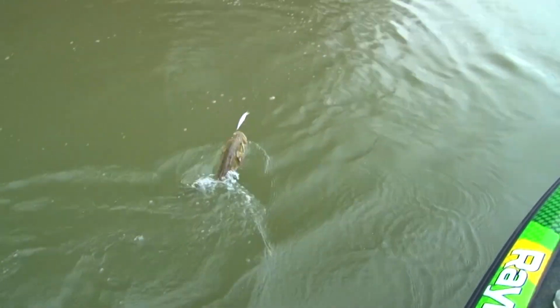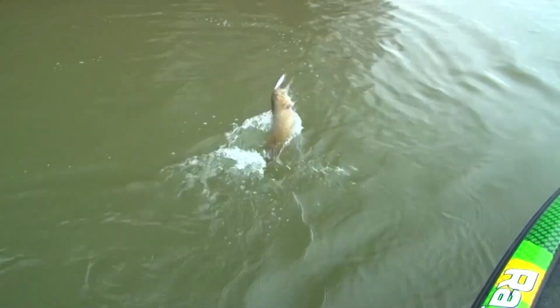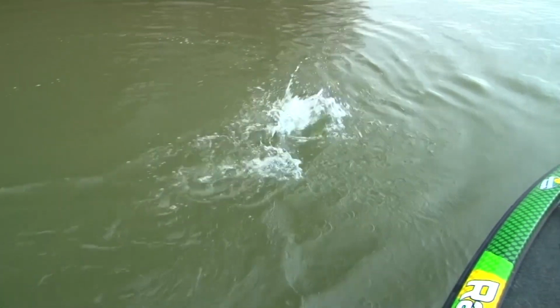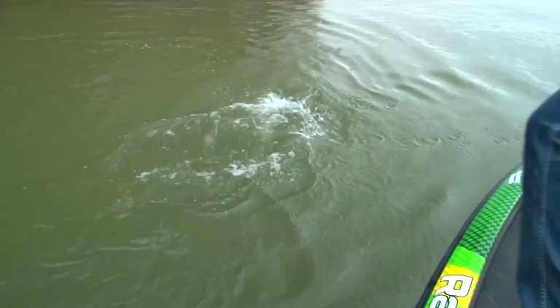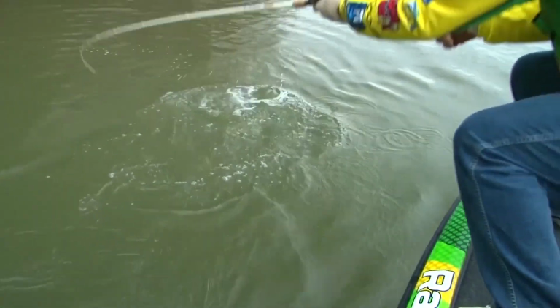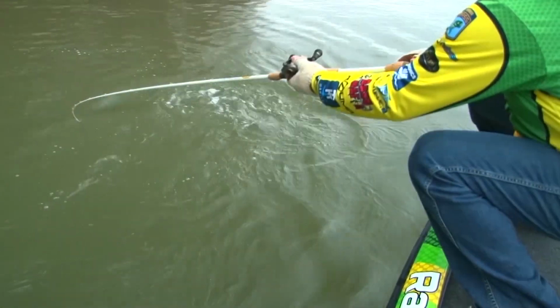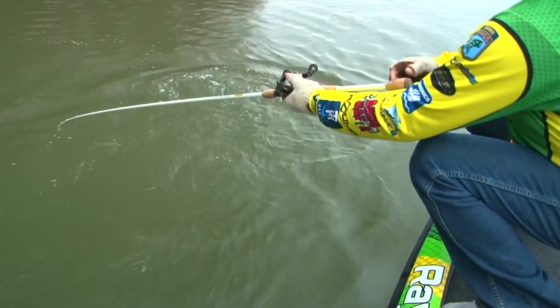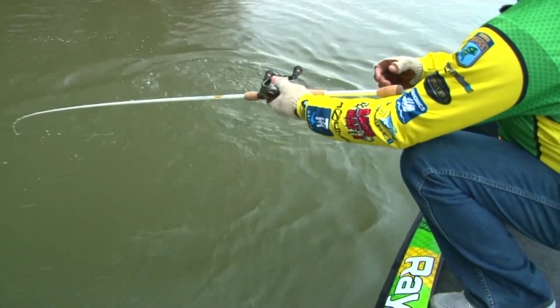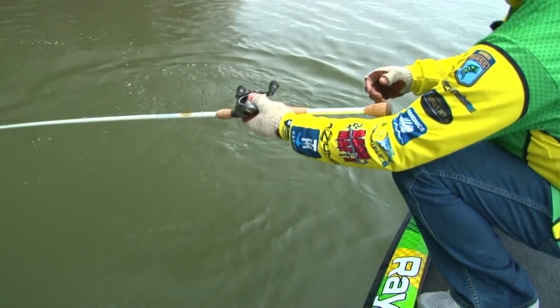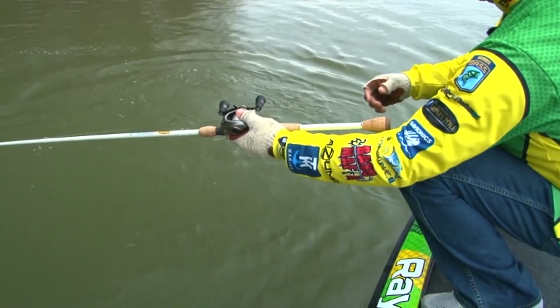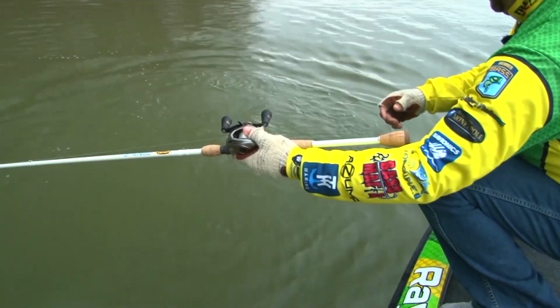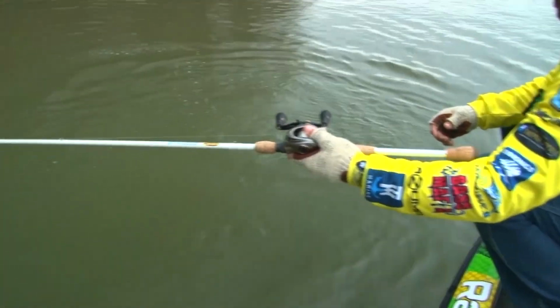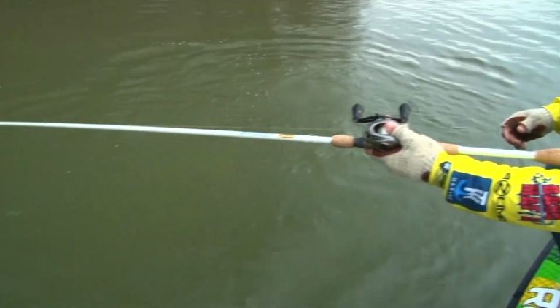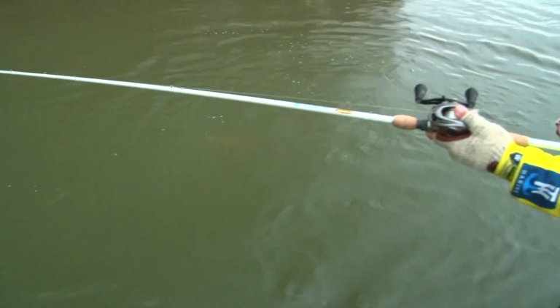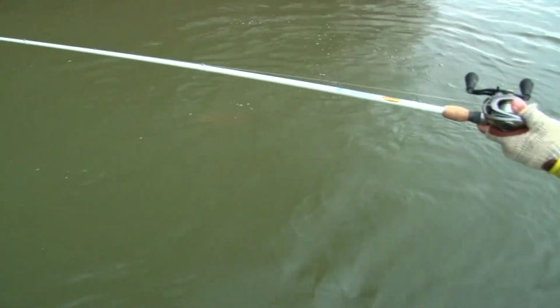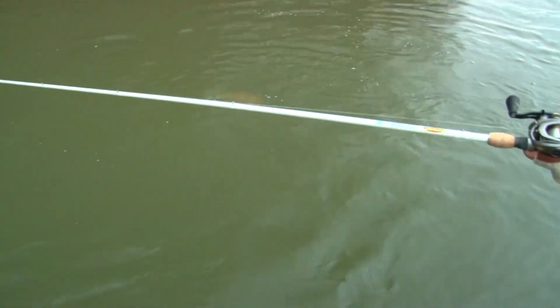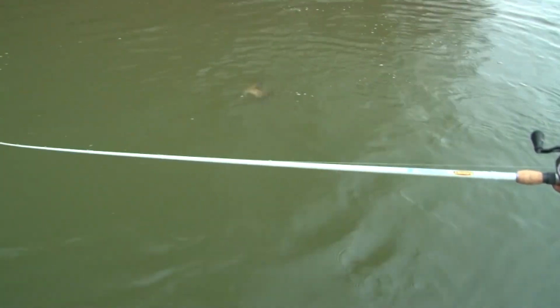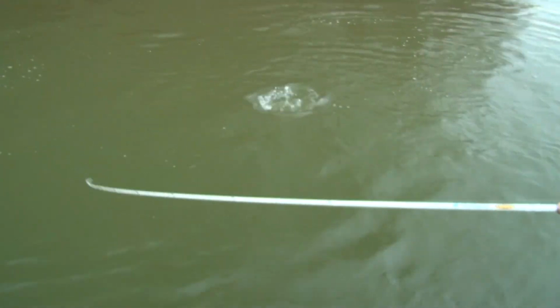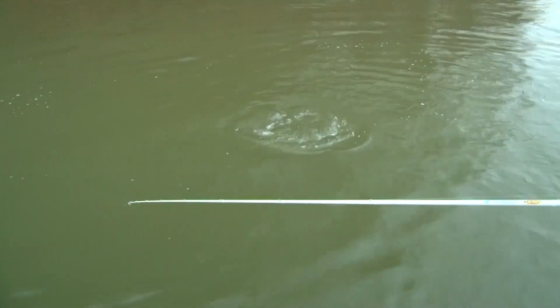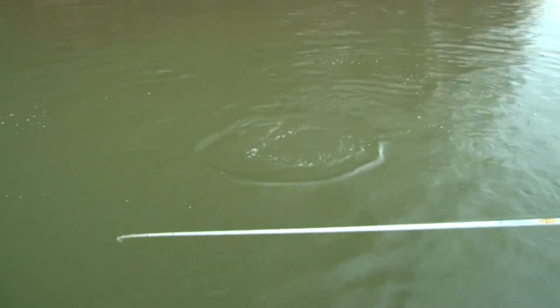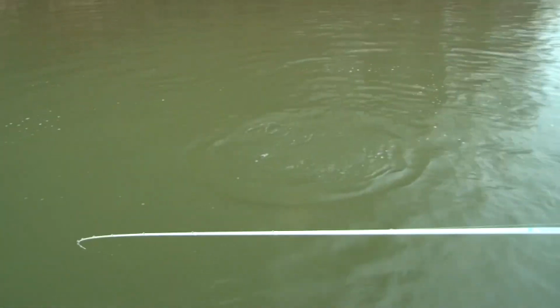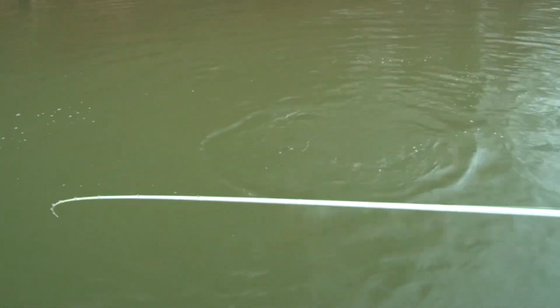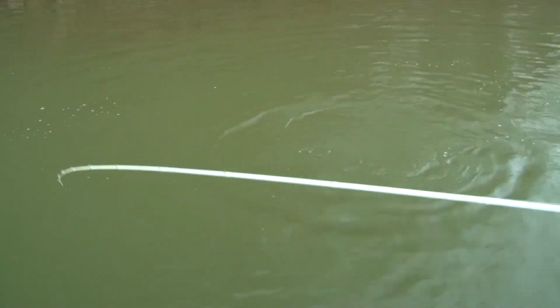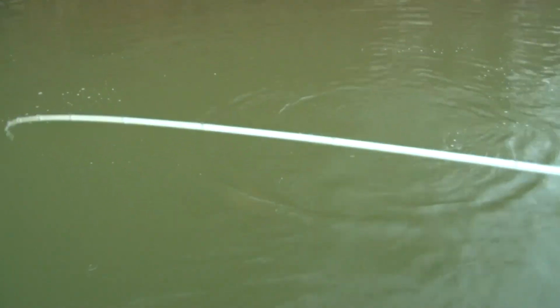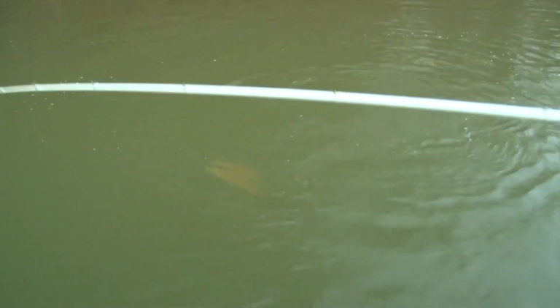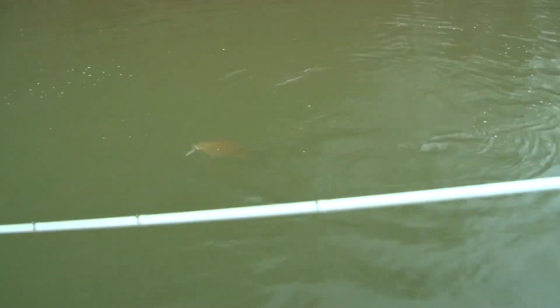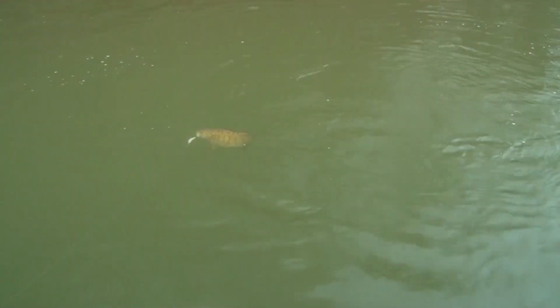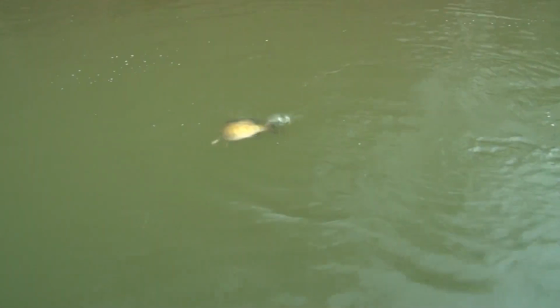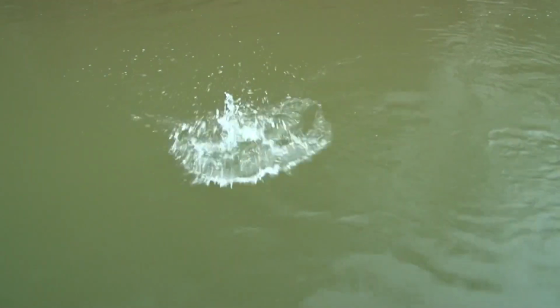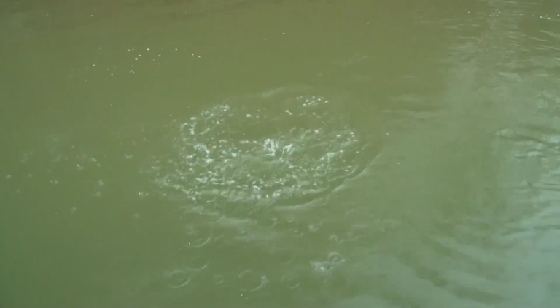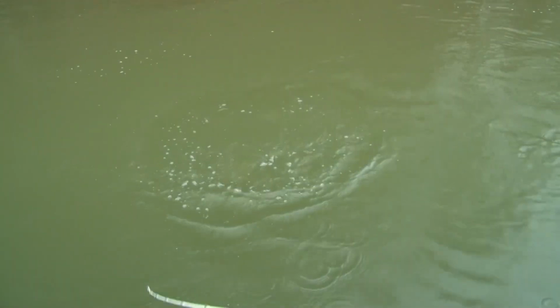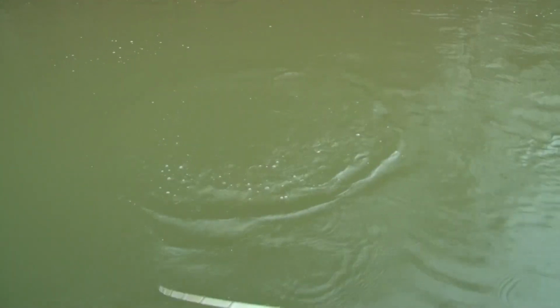Oh, he's on the back hook. Oh gosh, that was — man, he was strong. Oh my goodness. He's just barely hooked too.